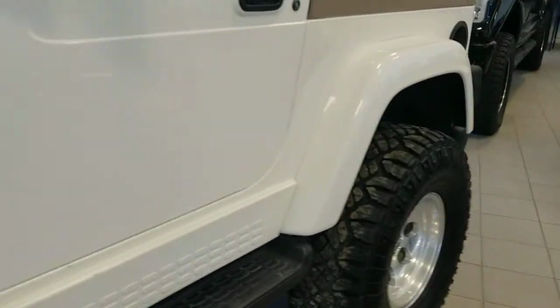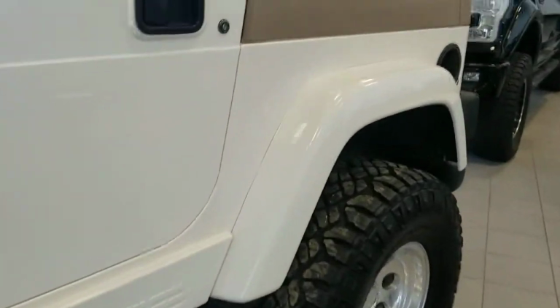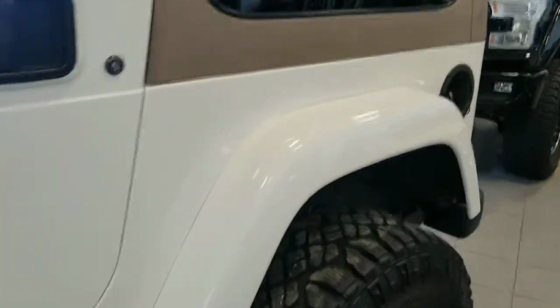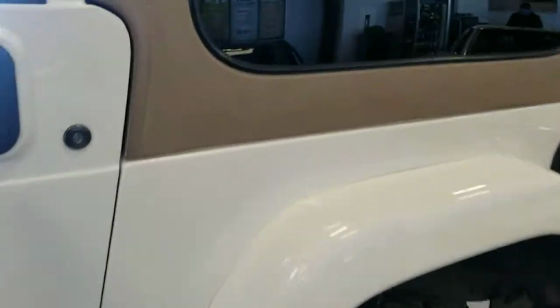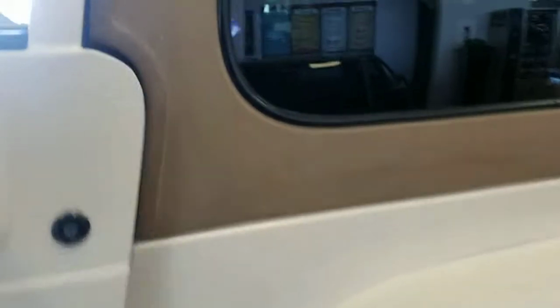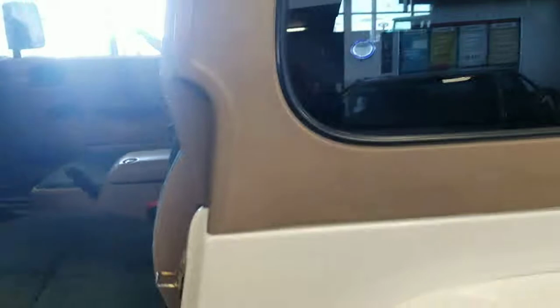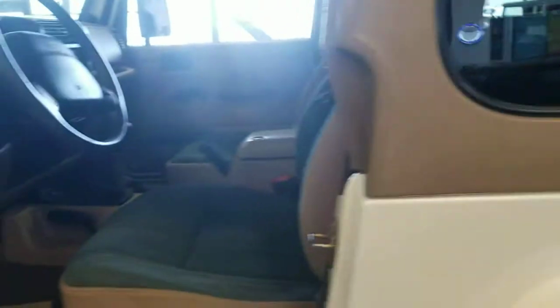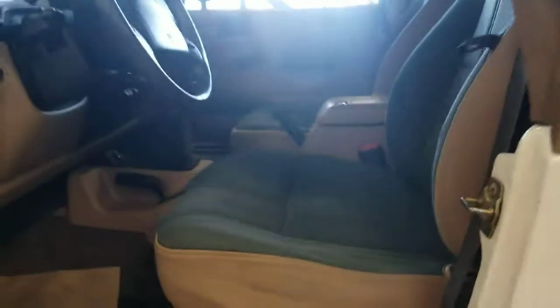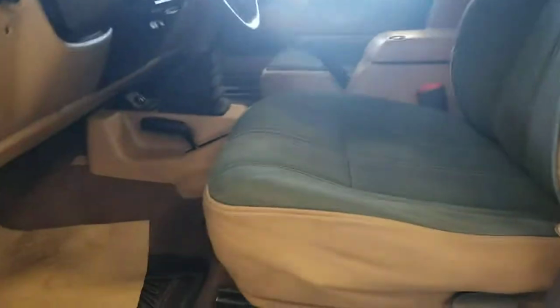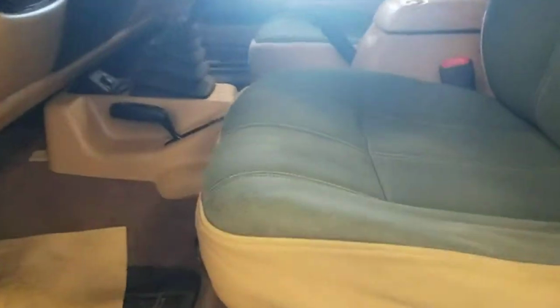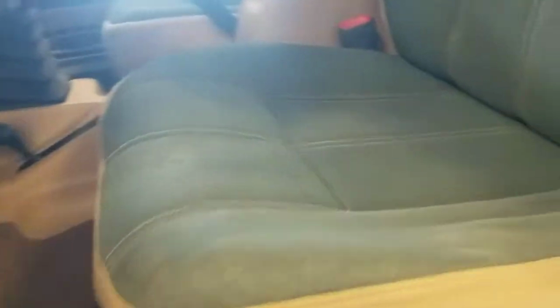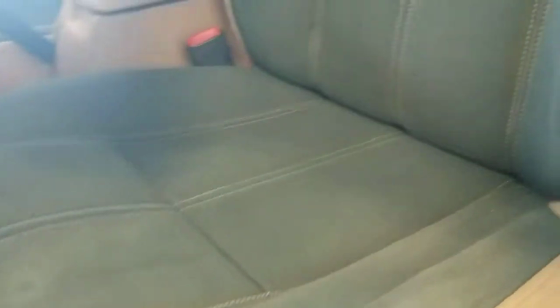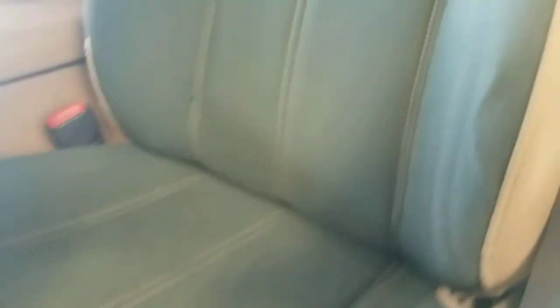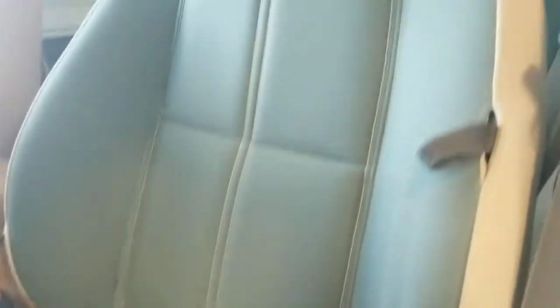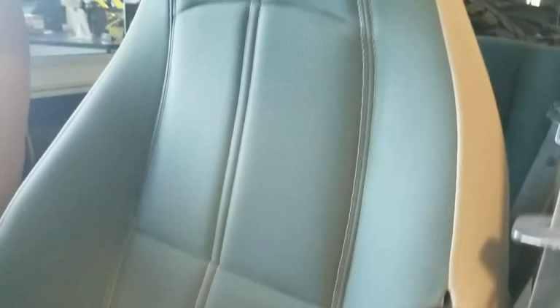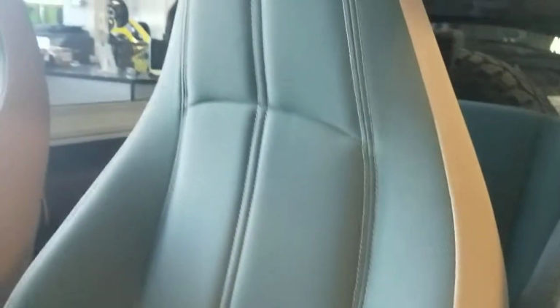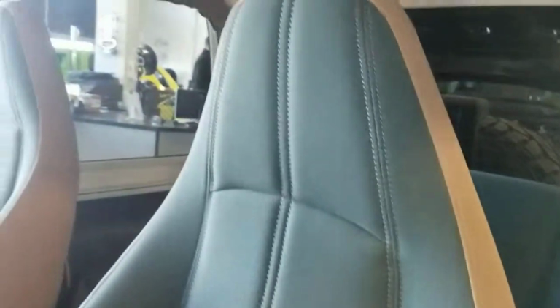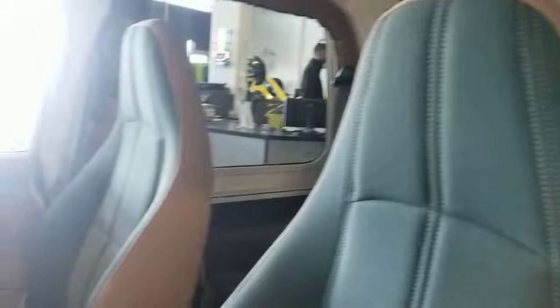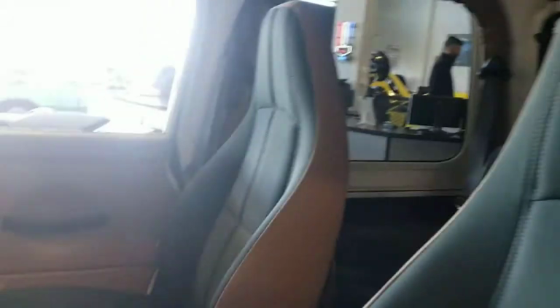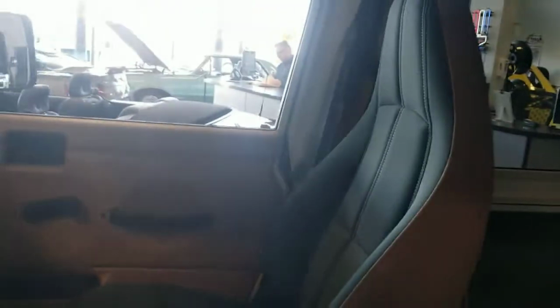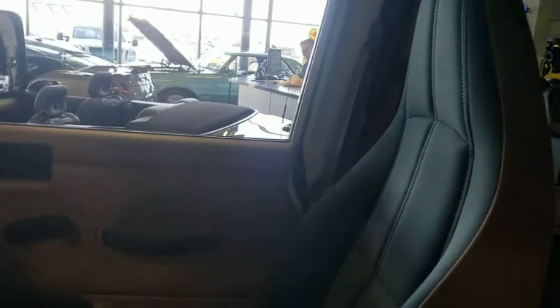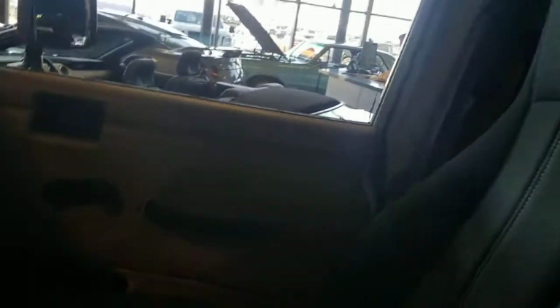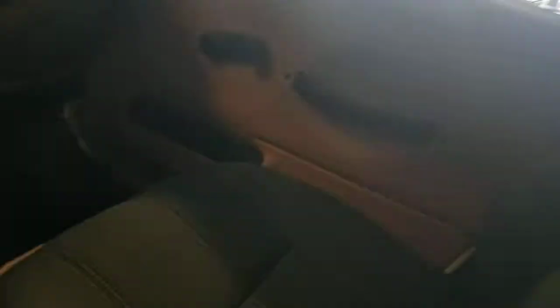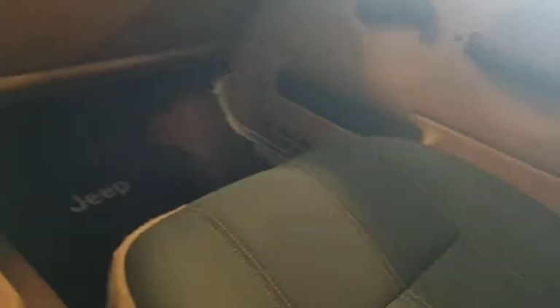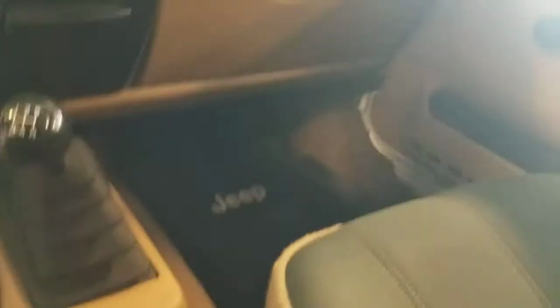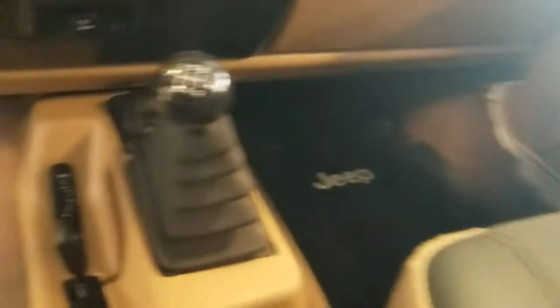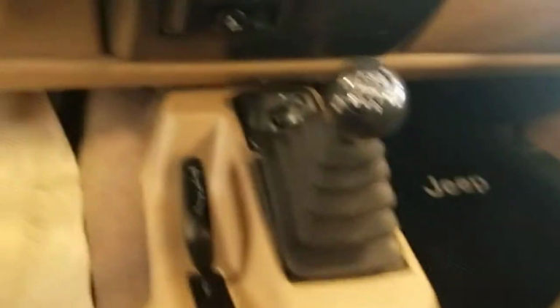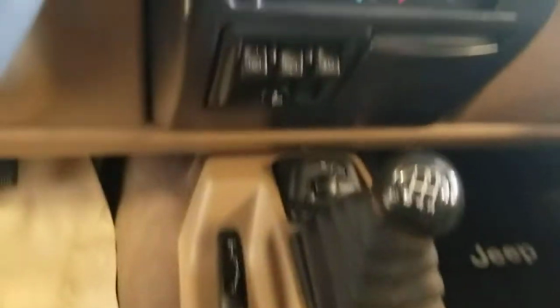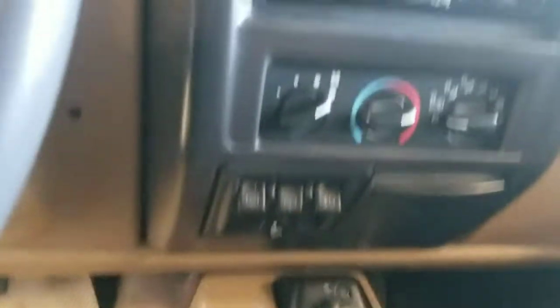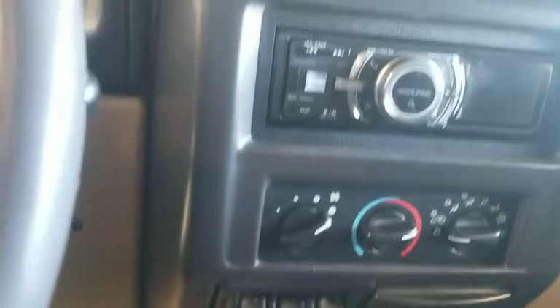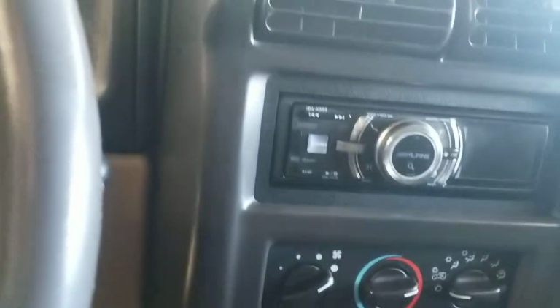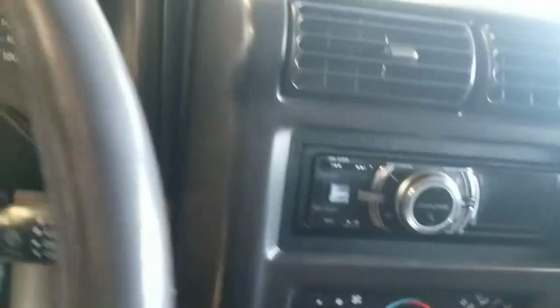Let's take a little look inside. The cloth is nice, not ripped up or tattered or anything like that. Manual 4x4, as I mentioned, and Alpine Audio.